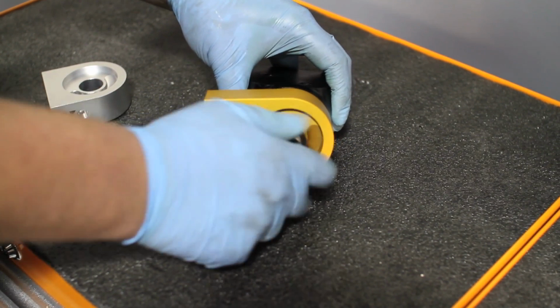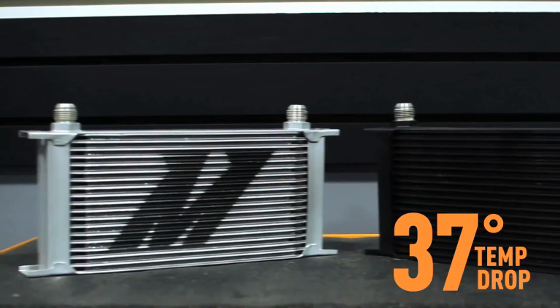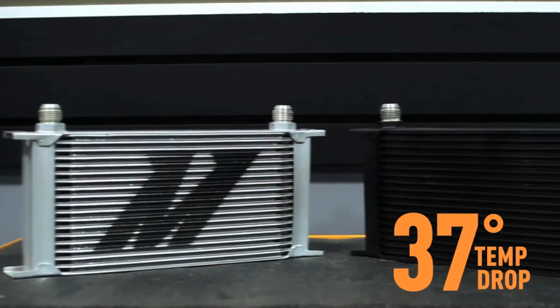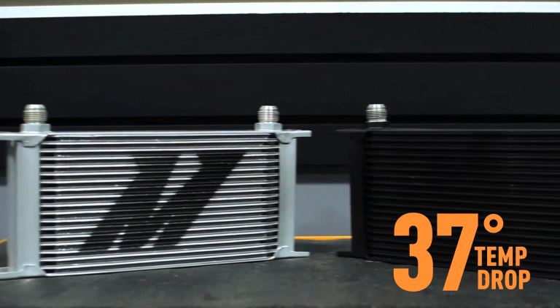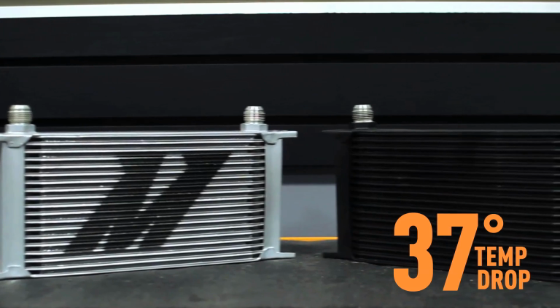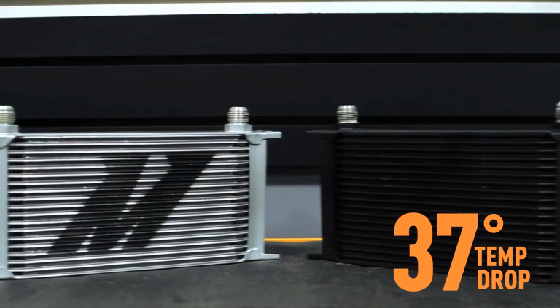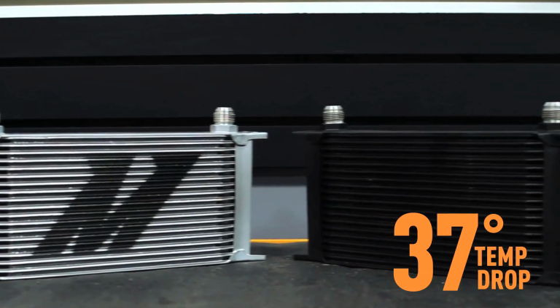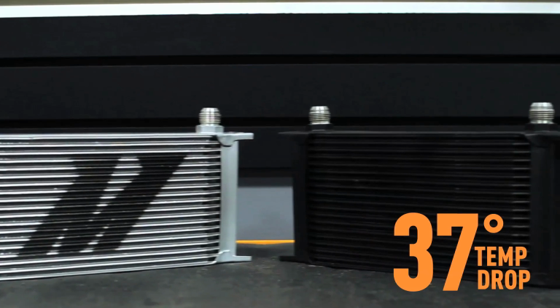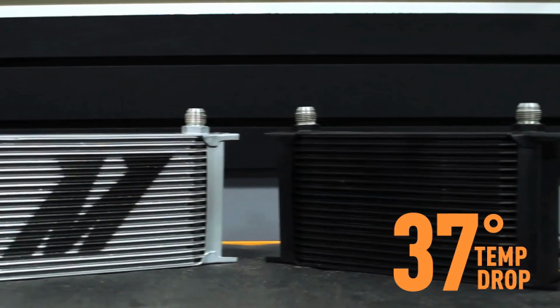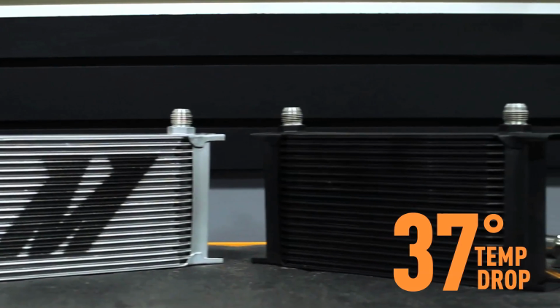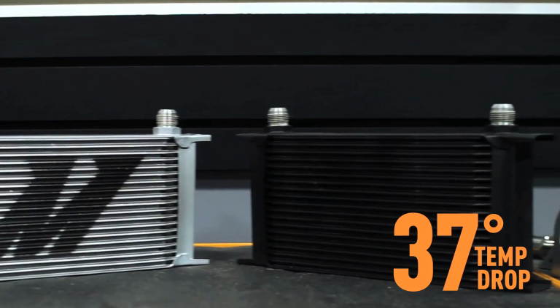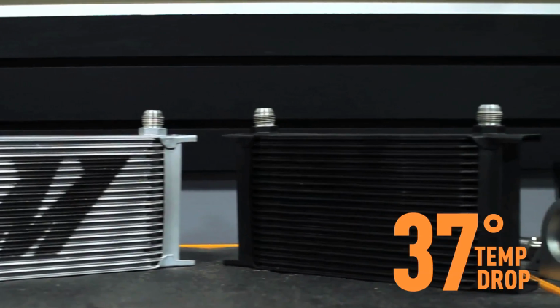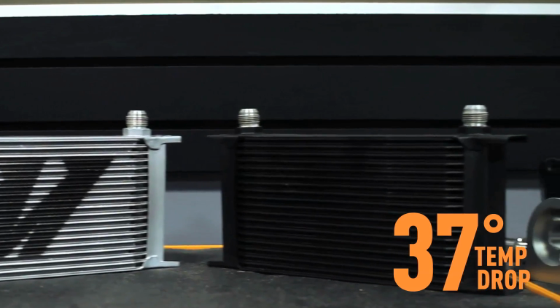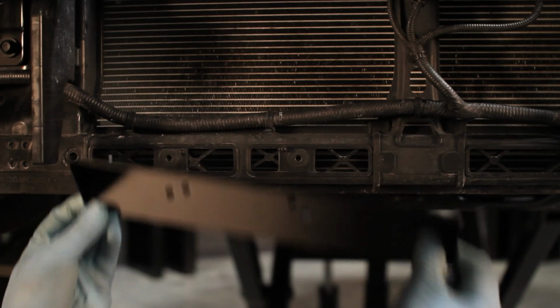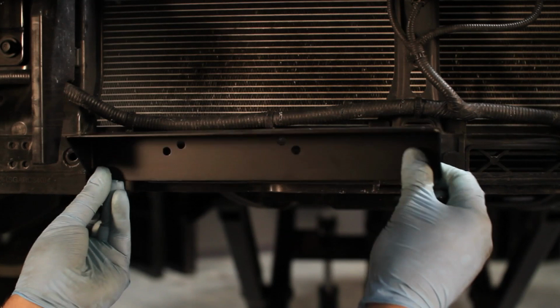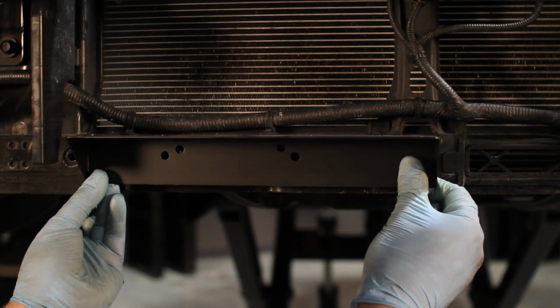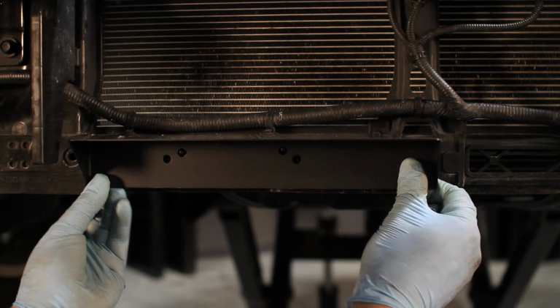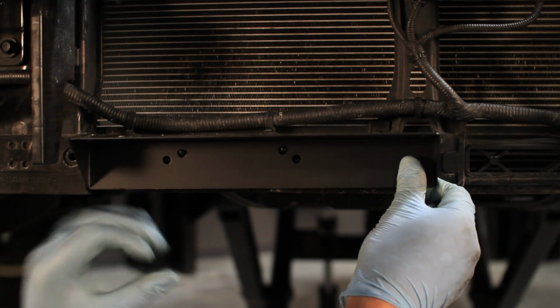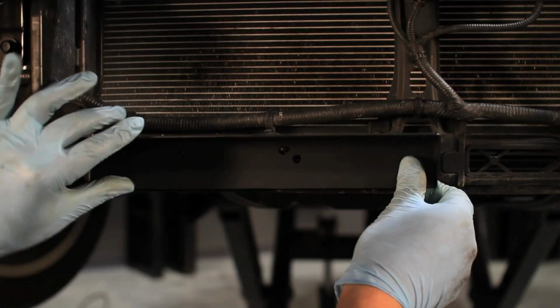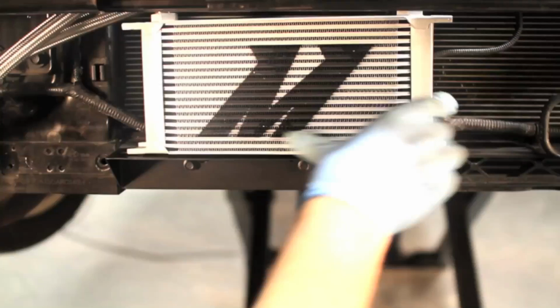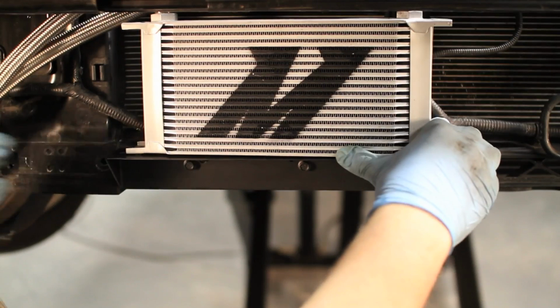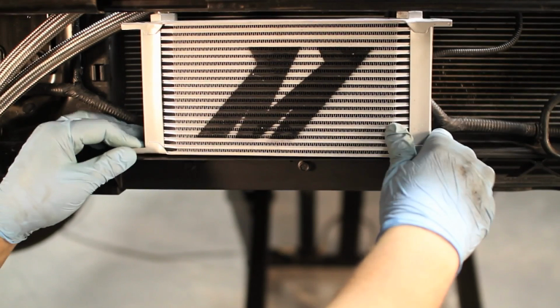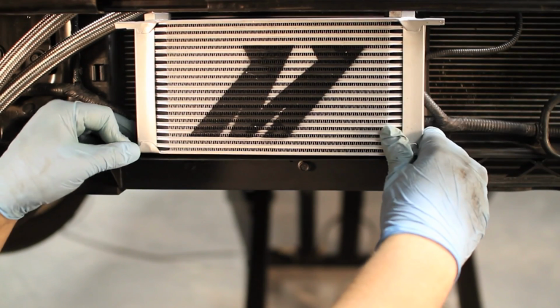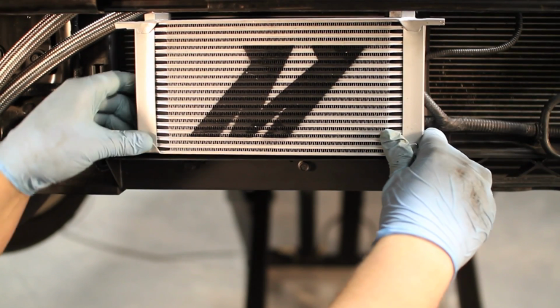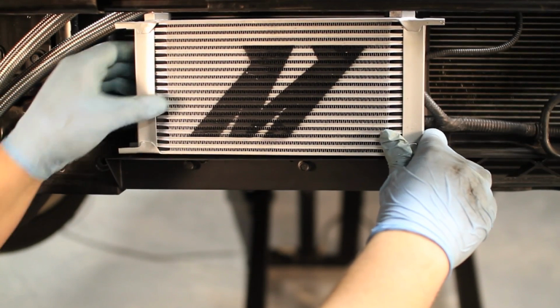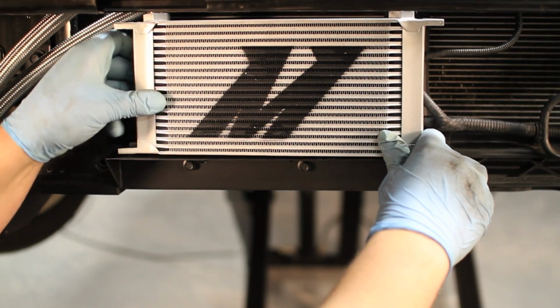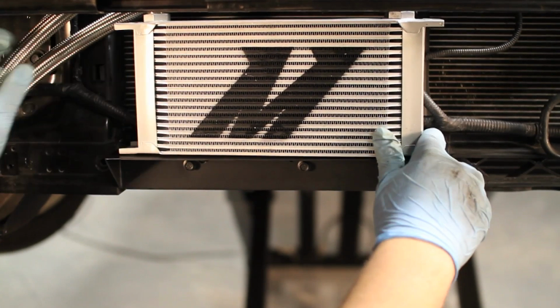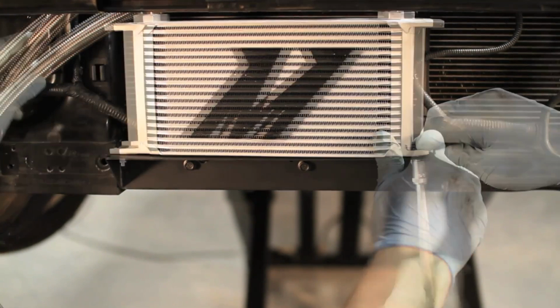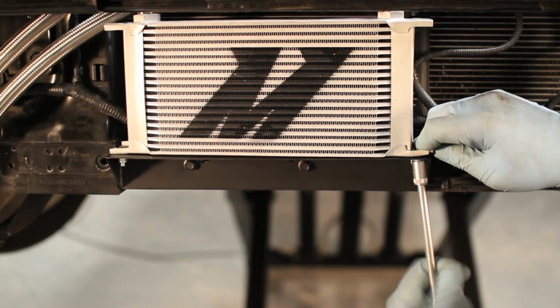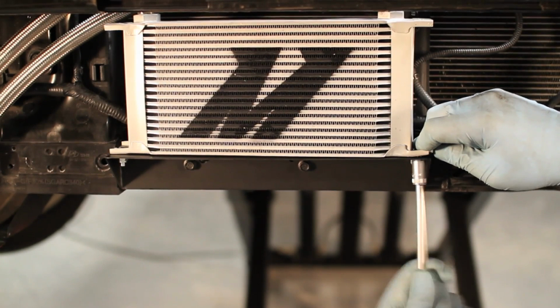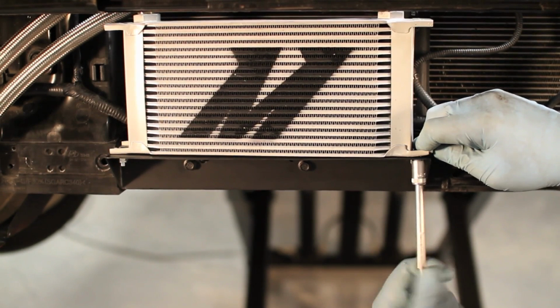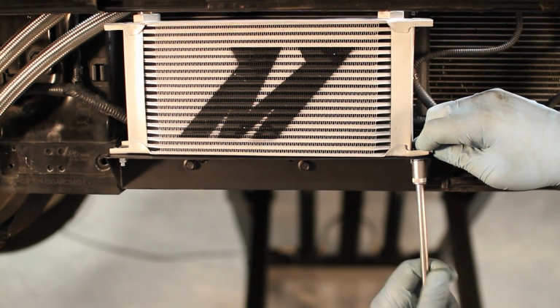This kit was designed with a 19-row oil cooler to keep oil temperatures under control. With our specially made bracket, this kit places the cooler directly in the front of the Genesis with no modification necessary.